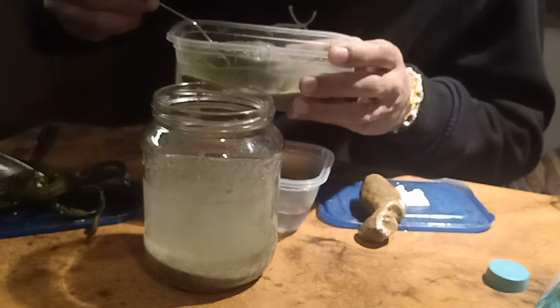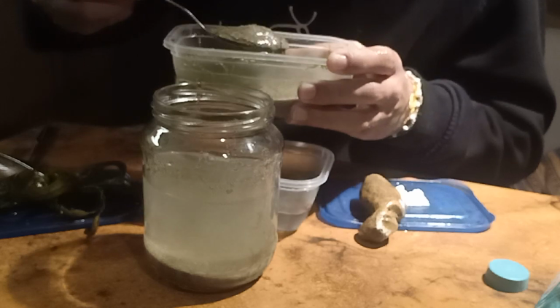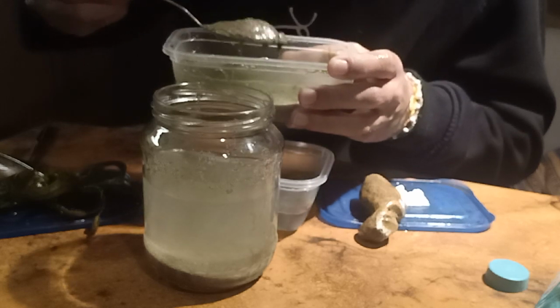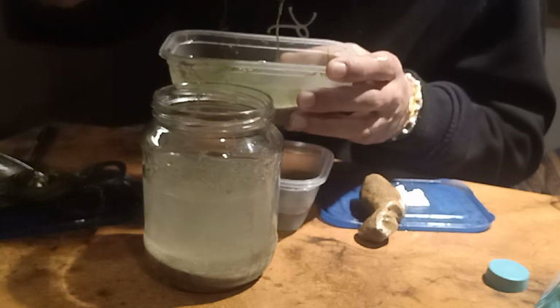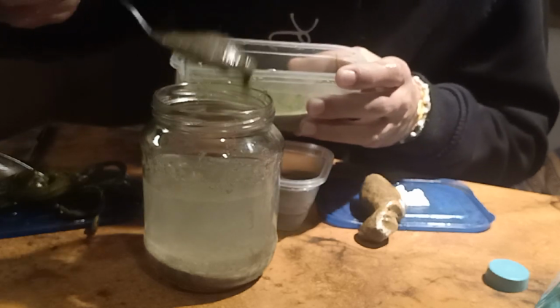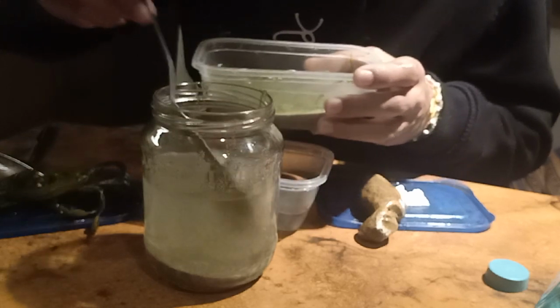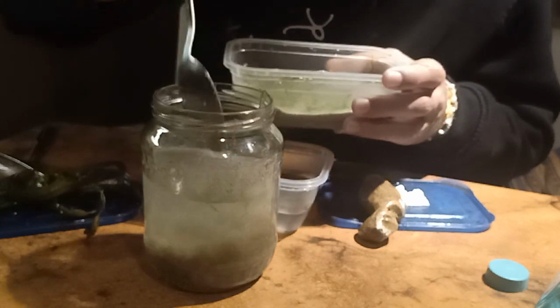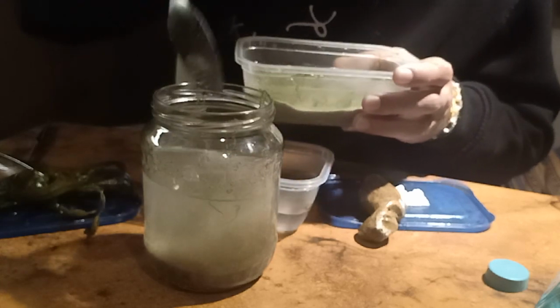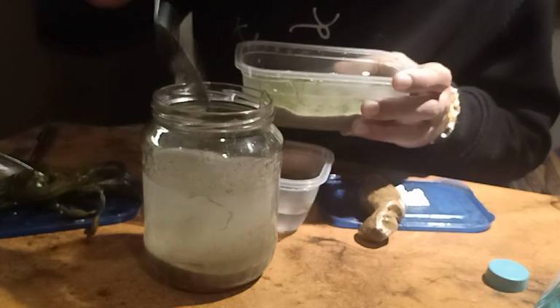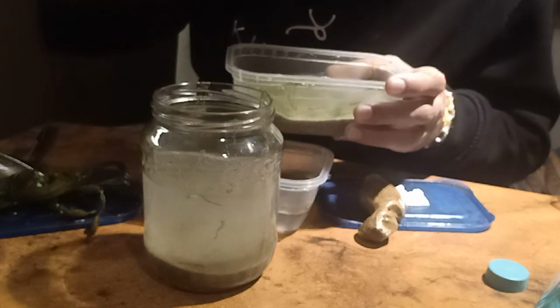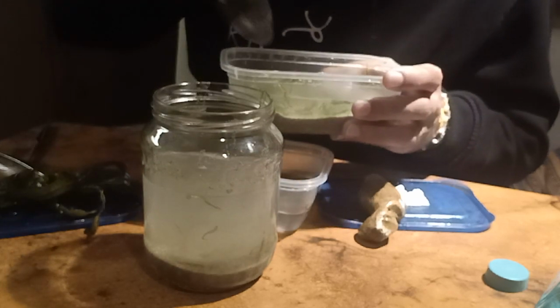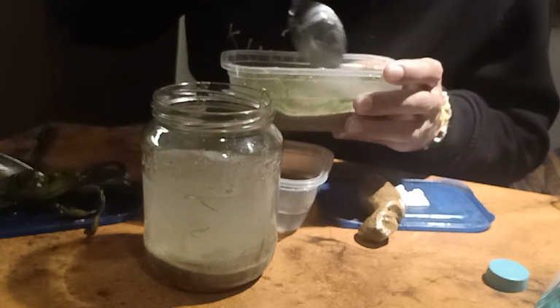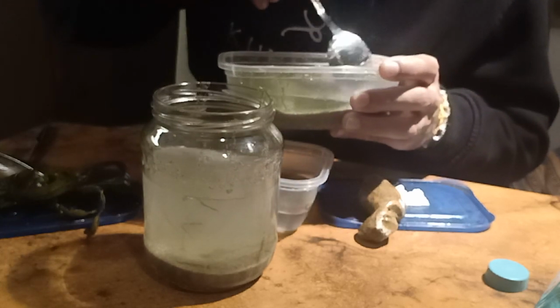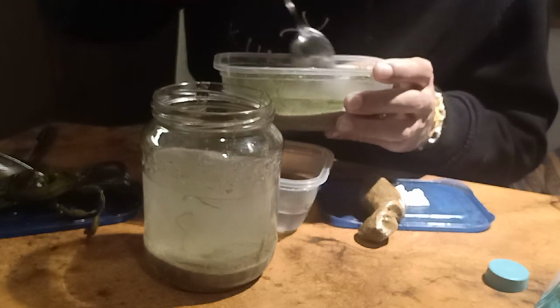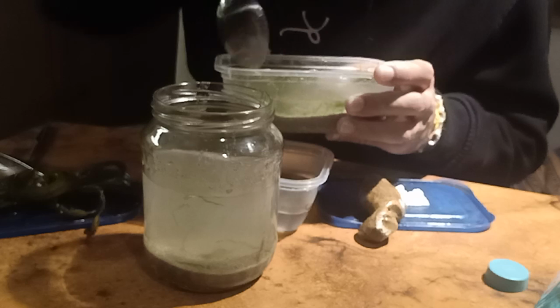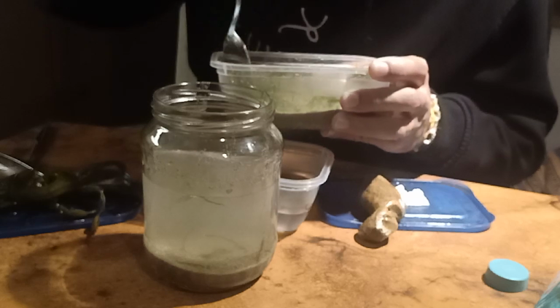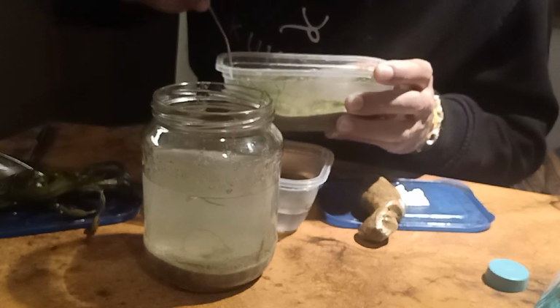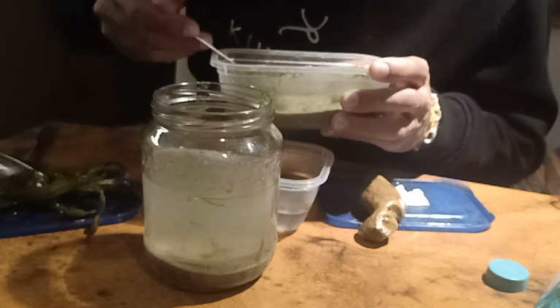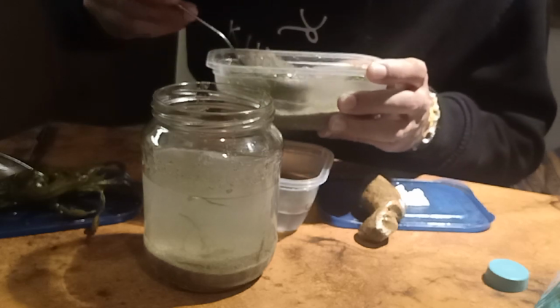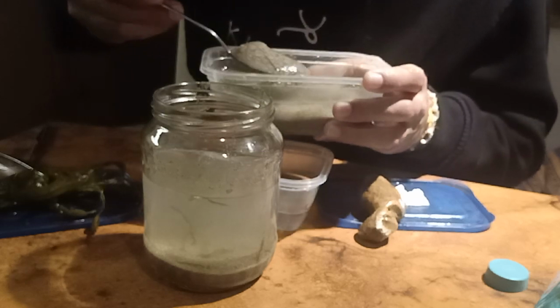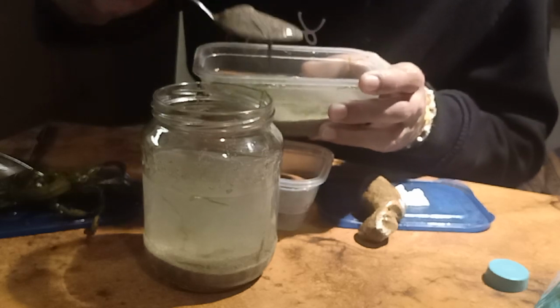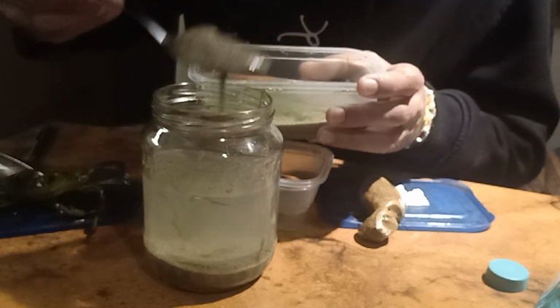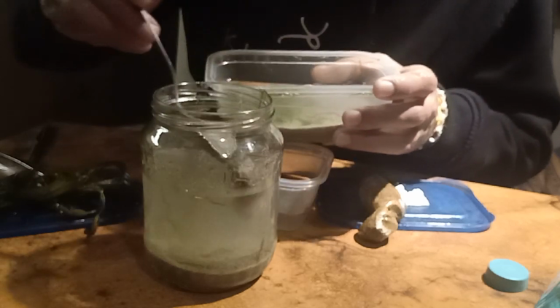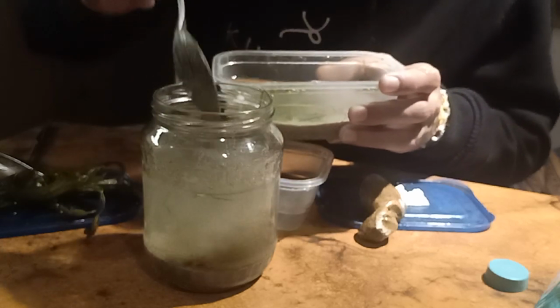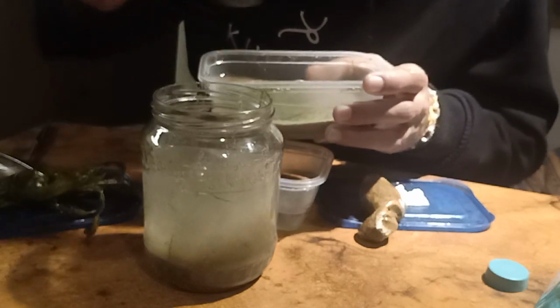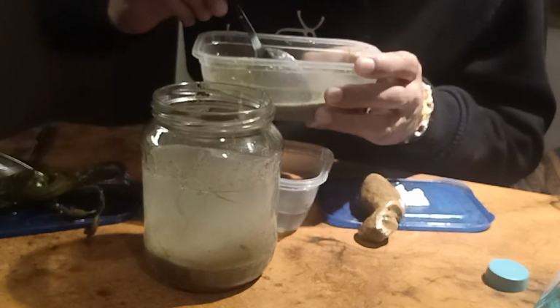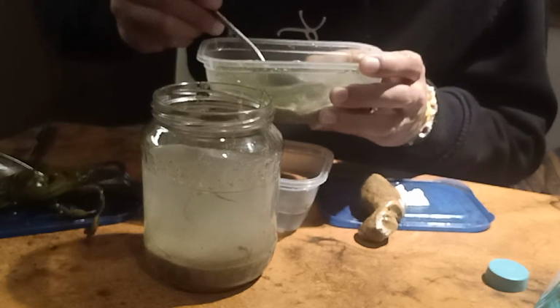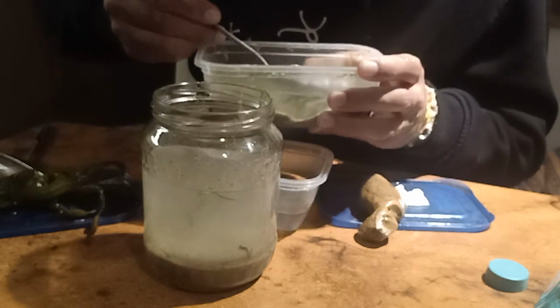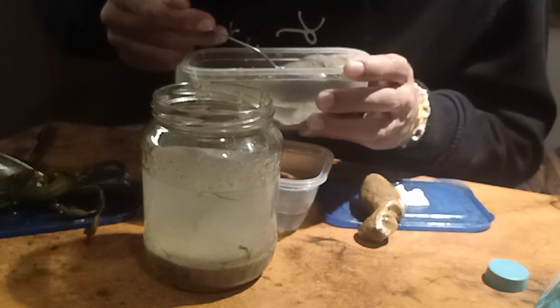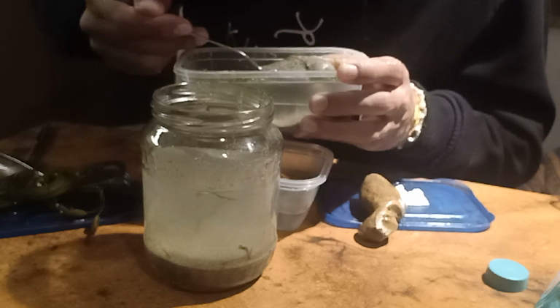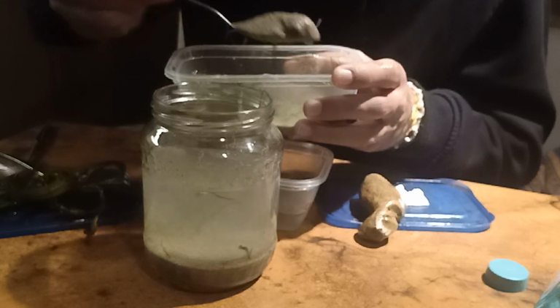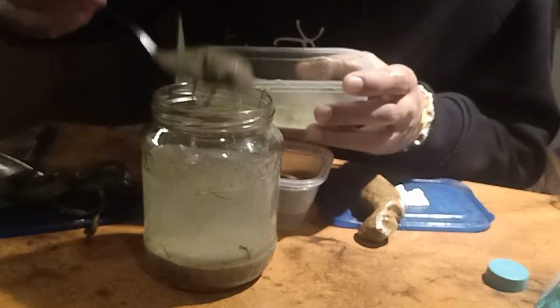It will all take some time to settle because it's very cloudy on the glass now. But as soon as it clears up, I will make an update.